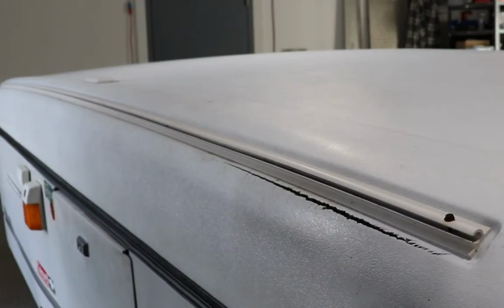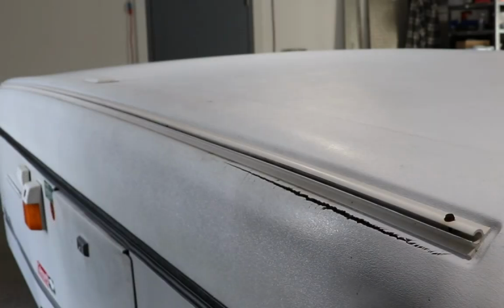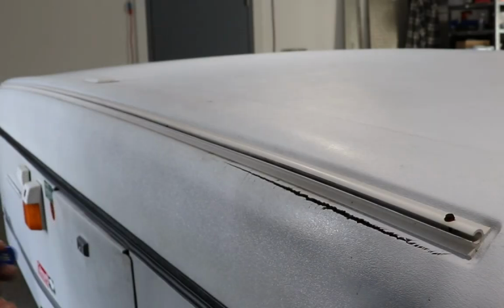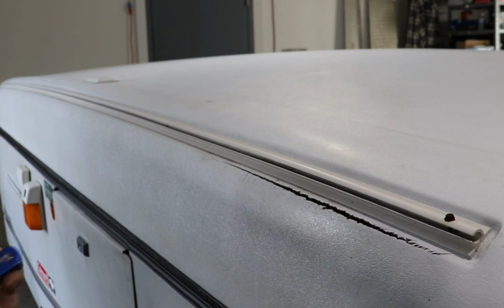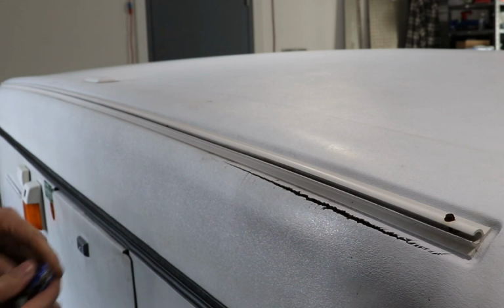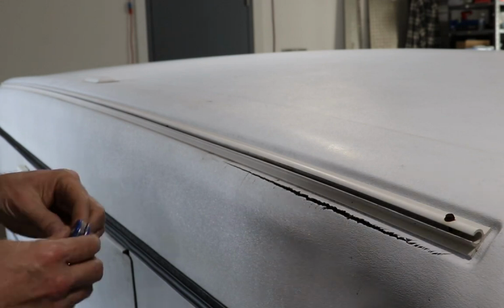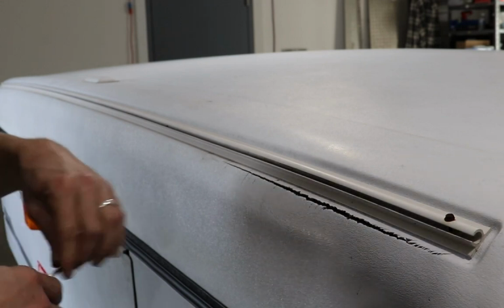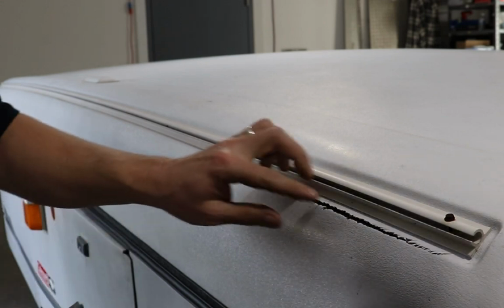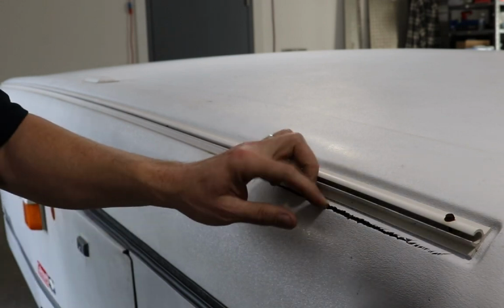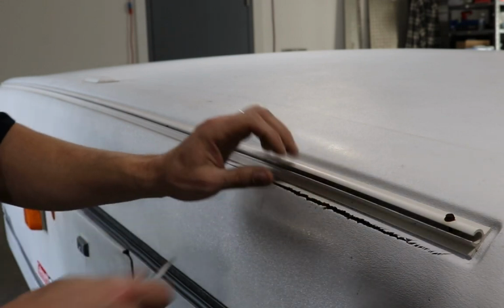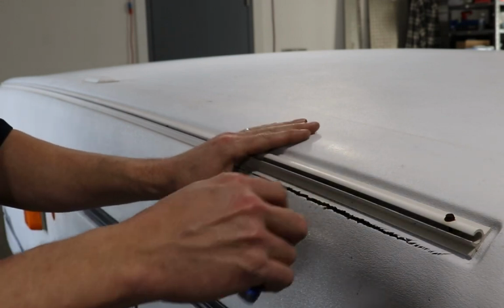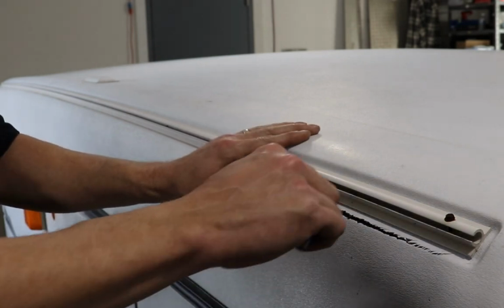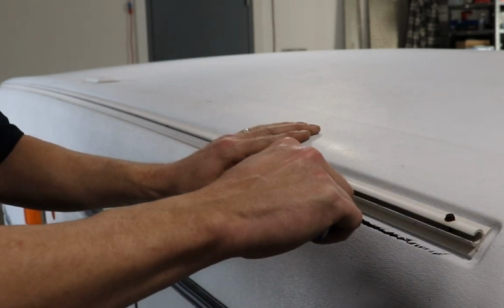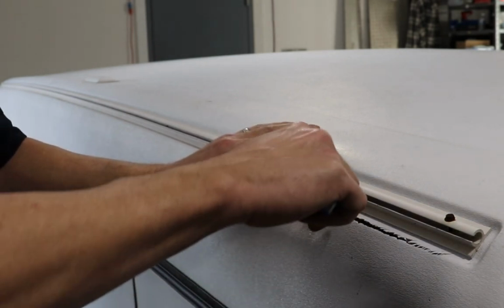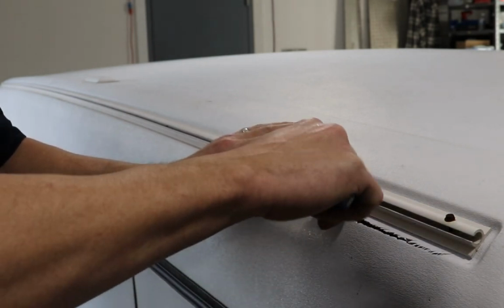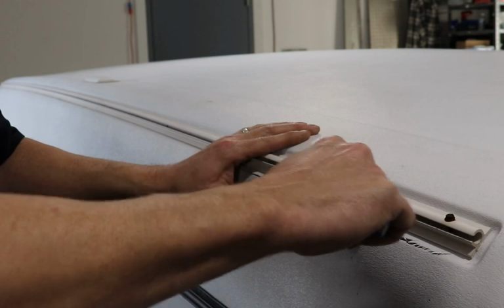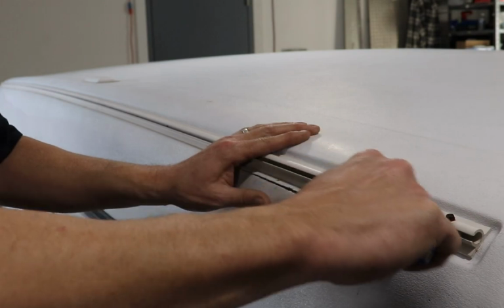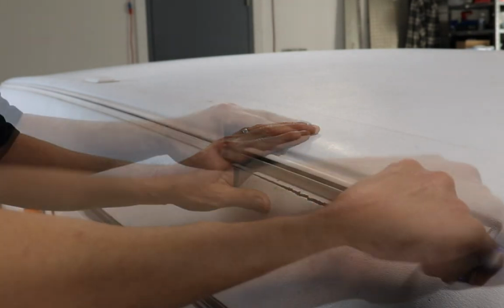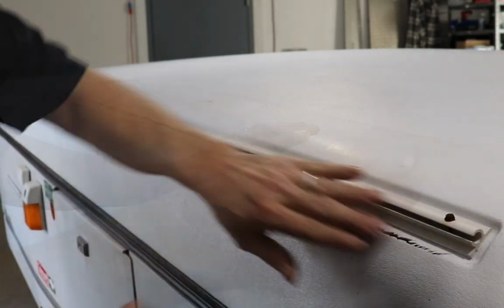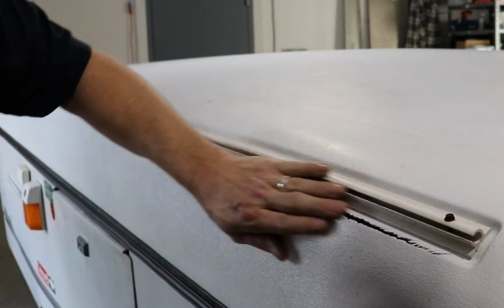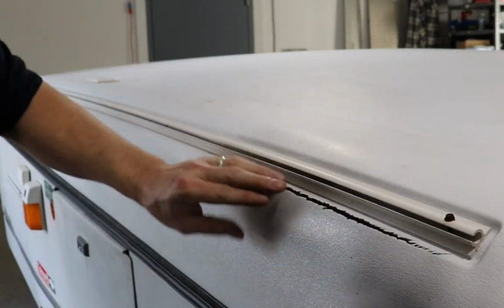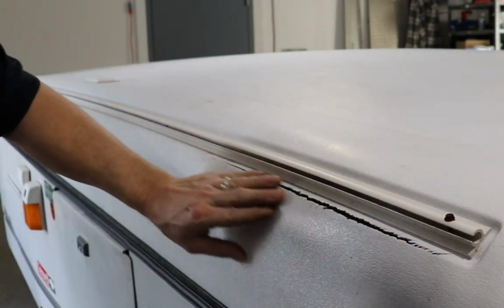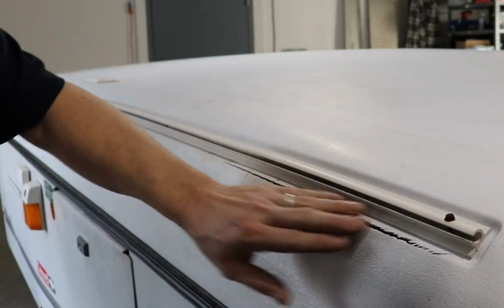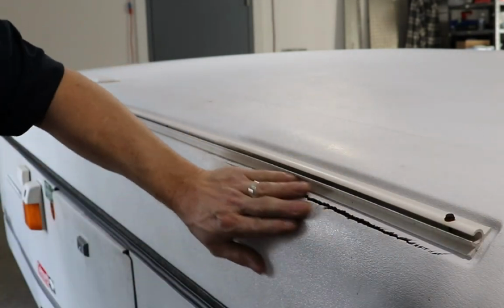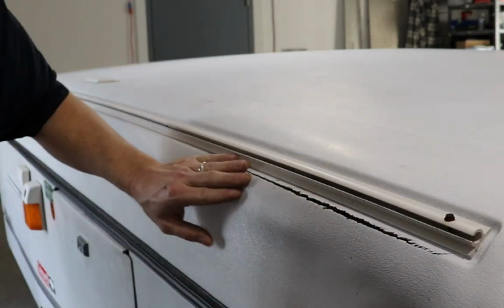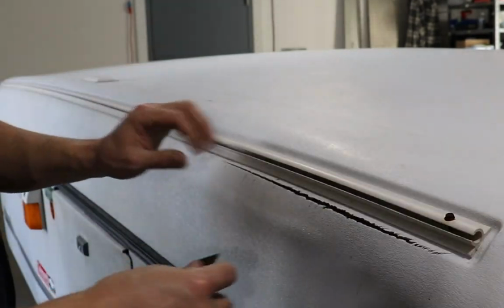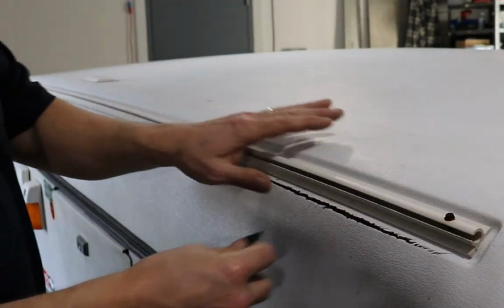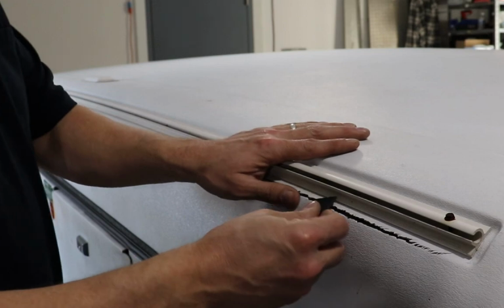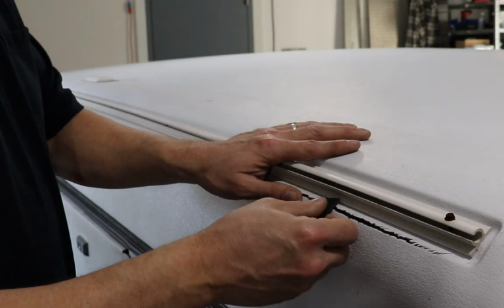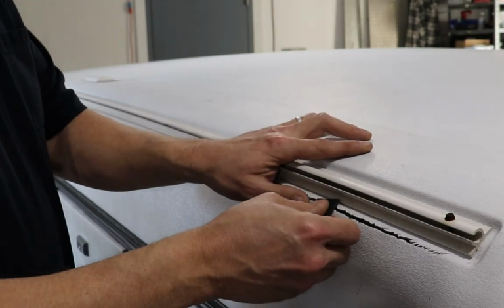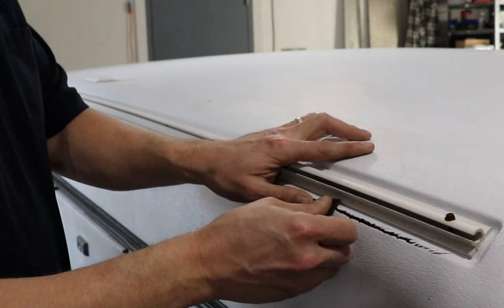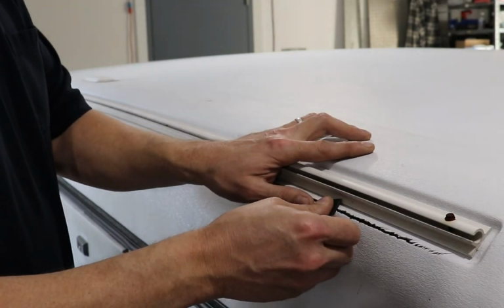I've got the area clean. Now I'm going to take a knife and just get rid of any of these sharp points. Next I'm going to sand the area down with an abrasive pad.